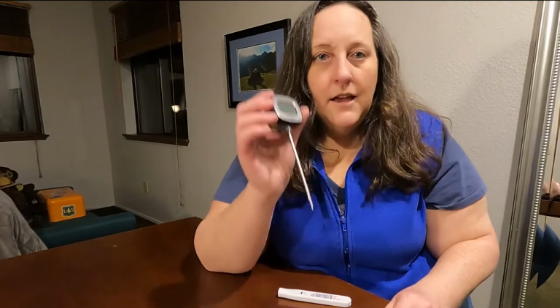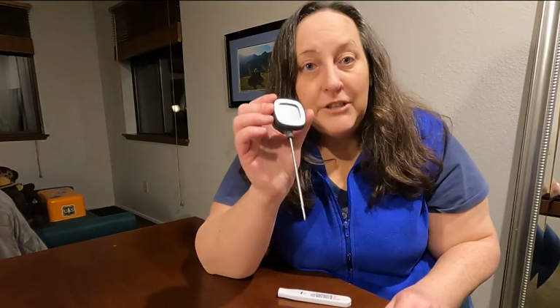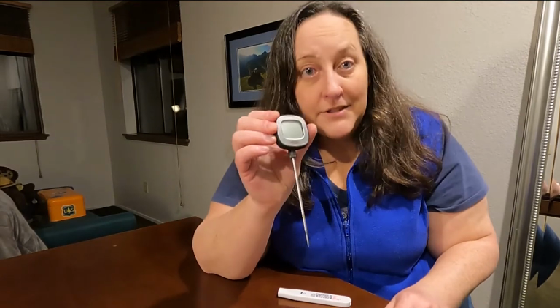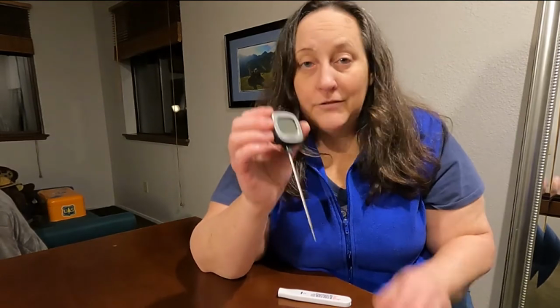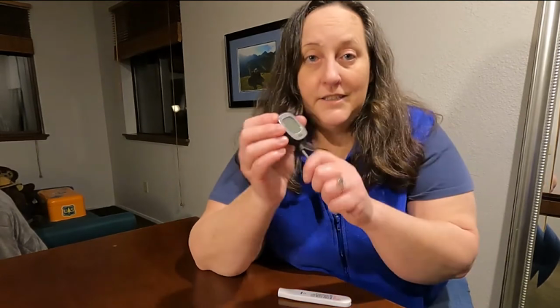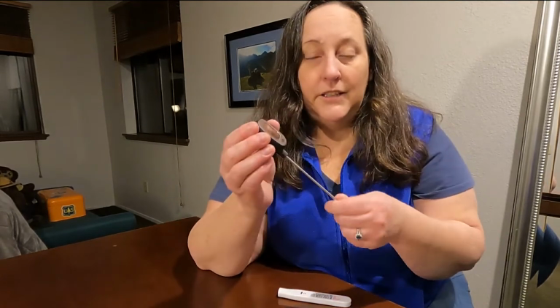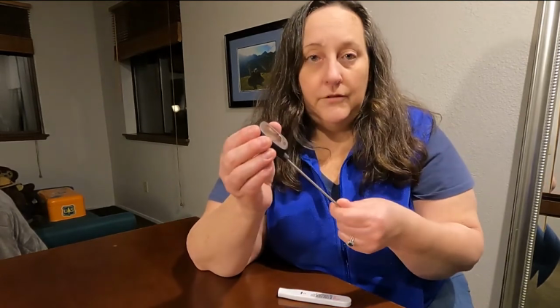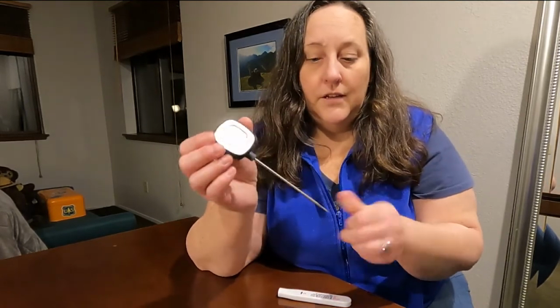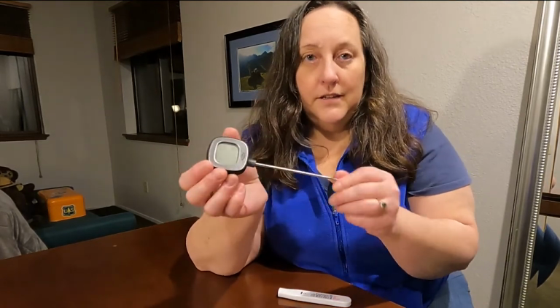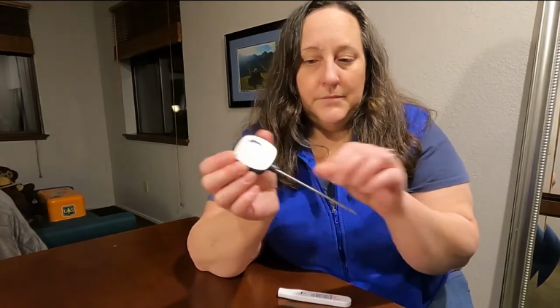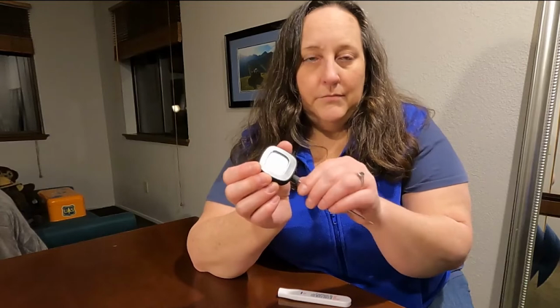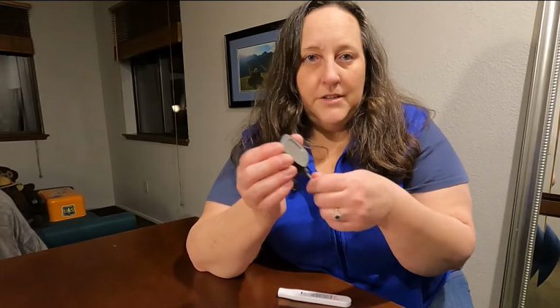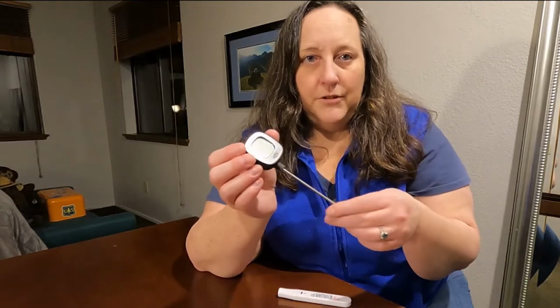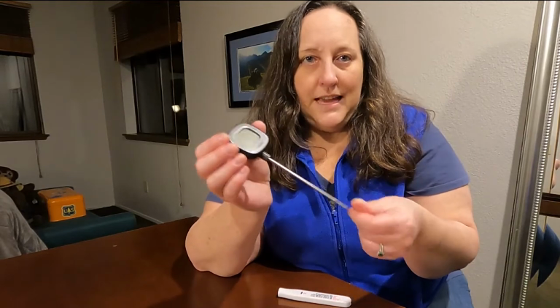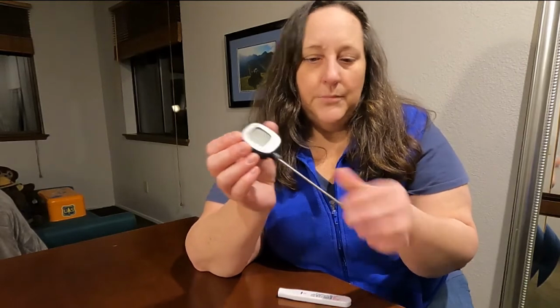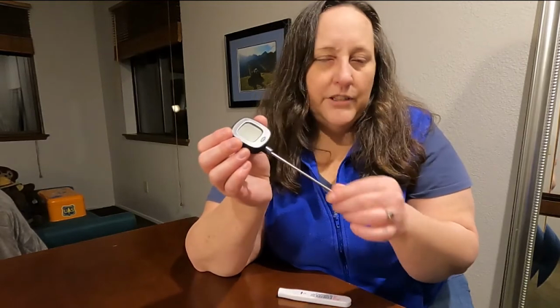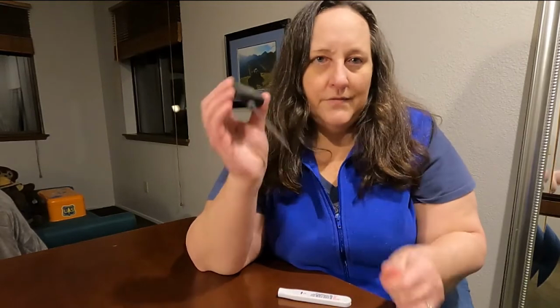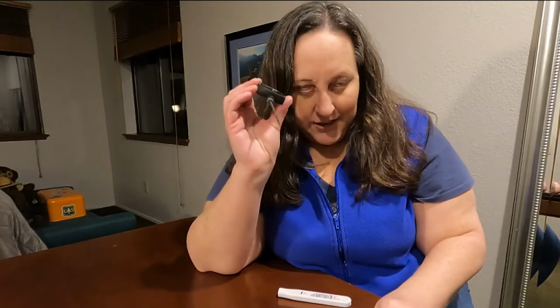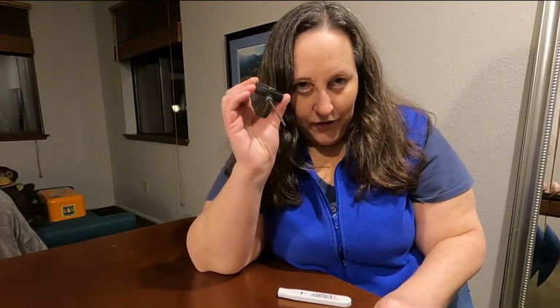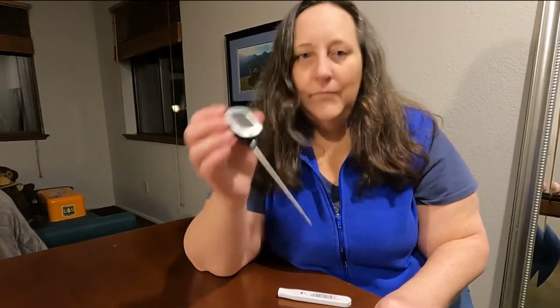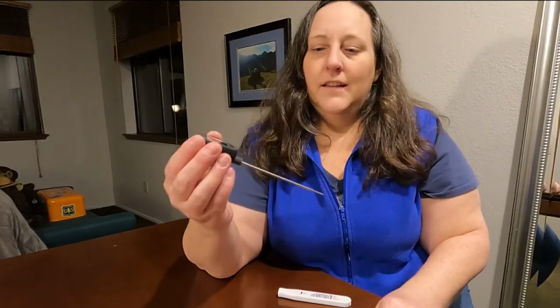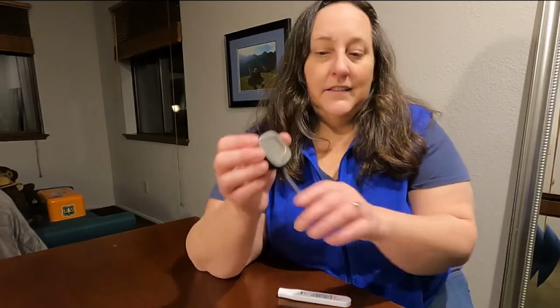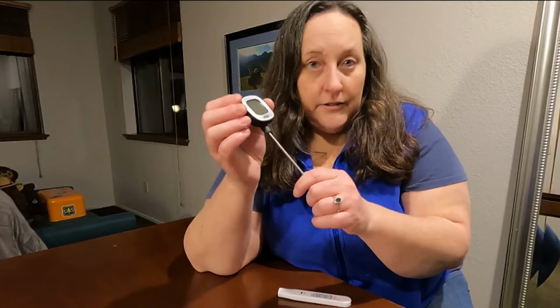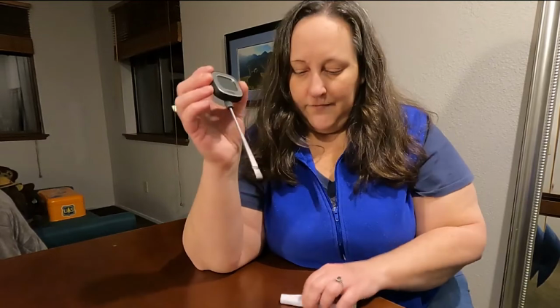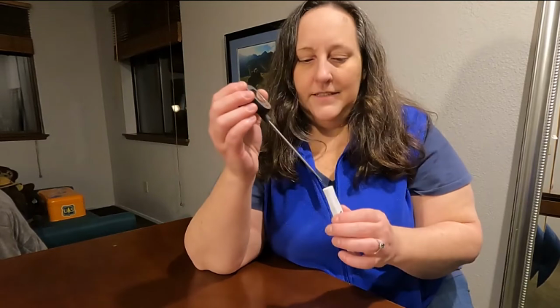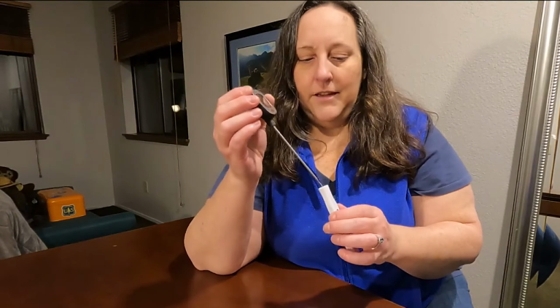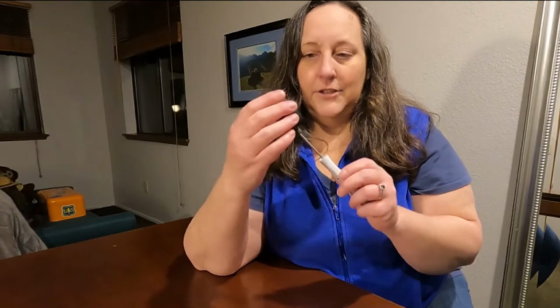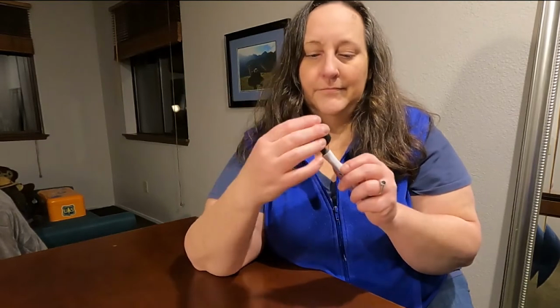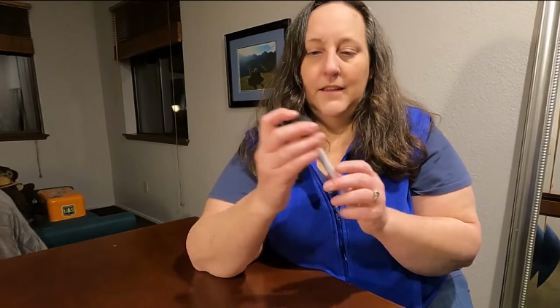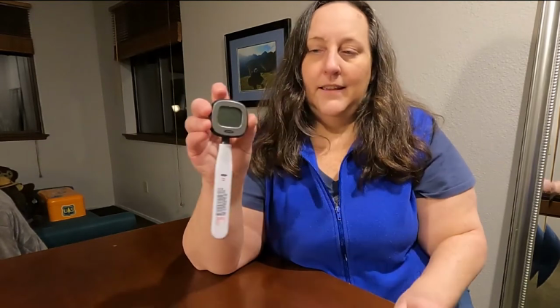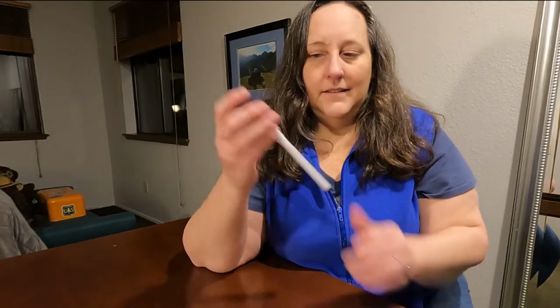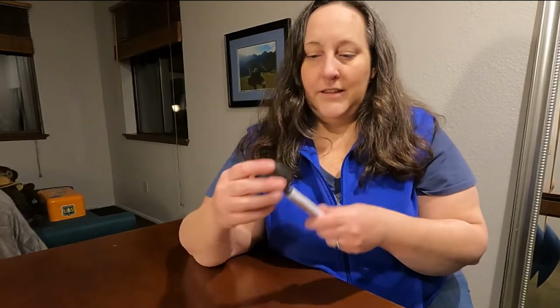When you're done, don't forget to clean it off — just some simple dish soap or a towel, depending on what you've stuck it into. Clean it off, stick it back in its sheath, and back in the drawer. Easy peasy.